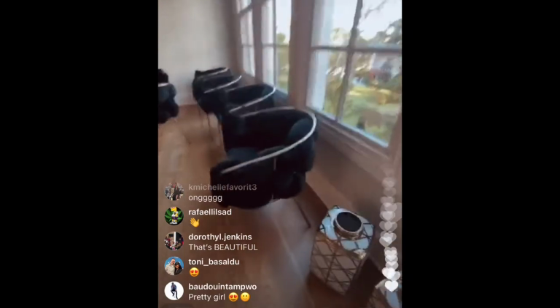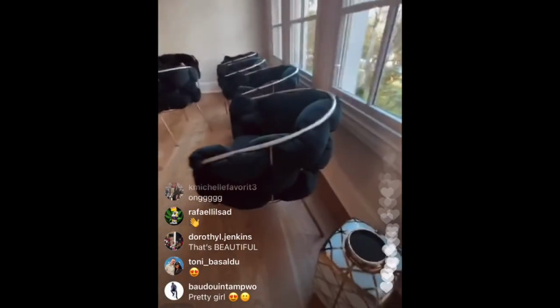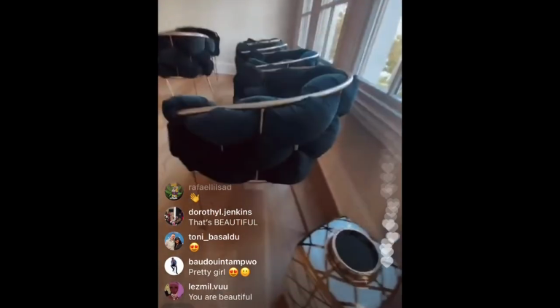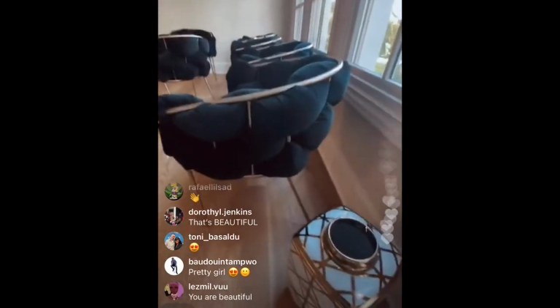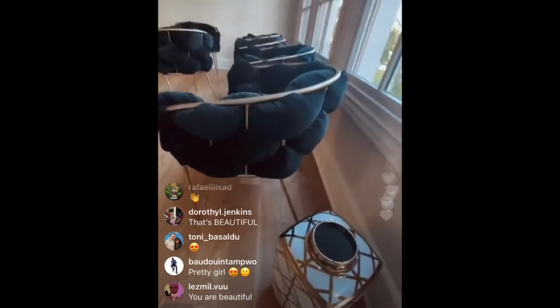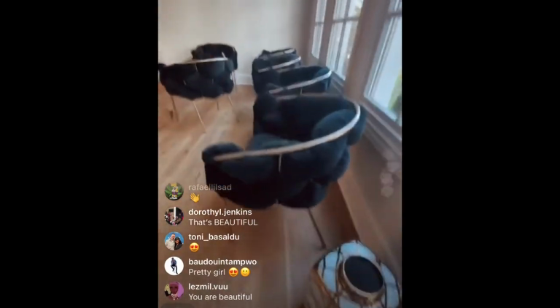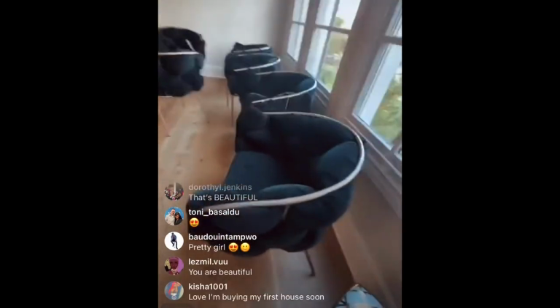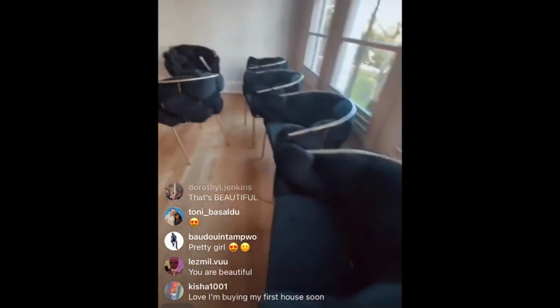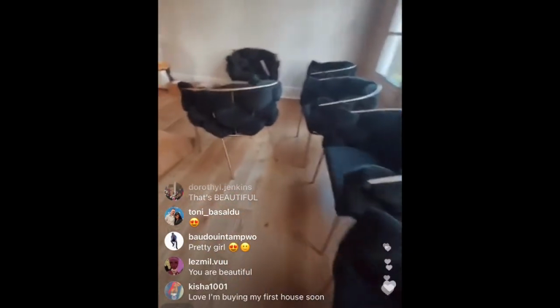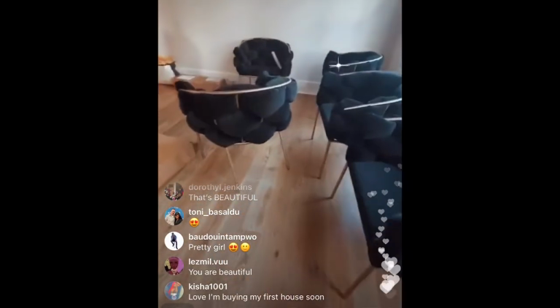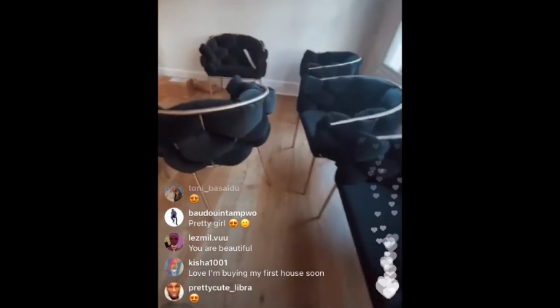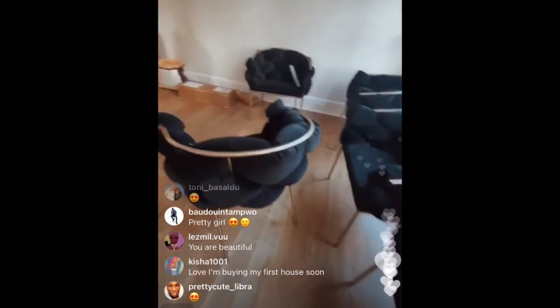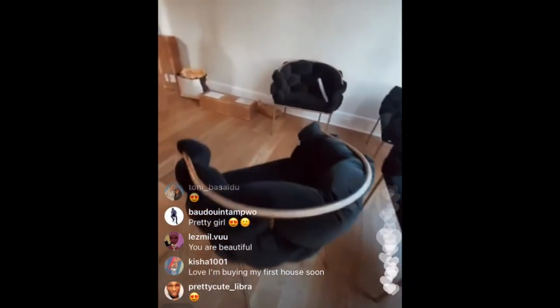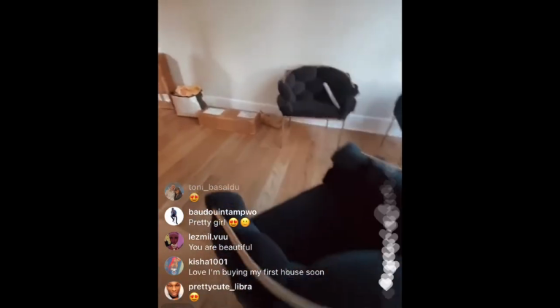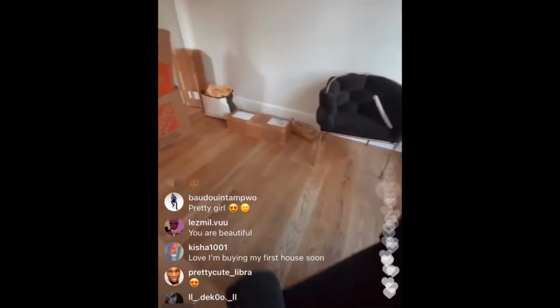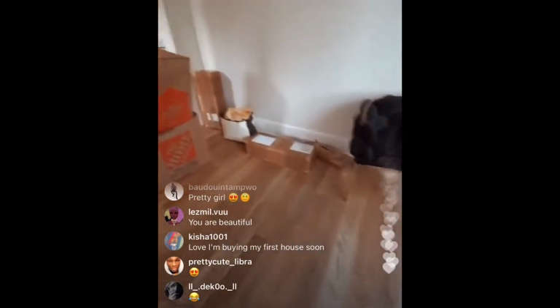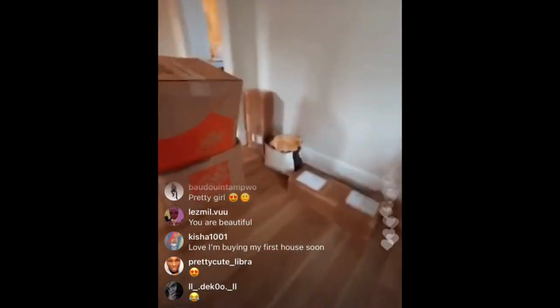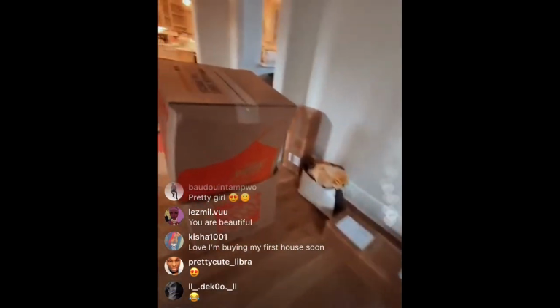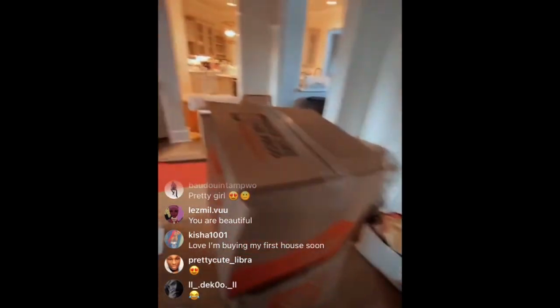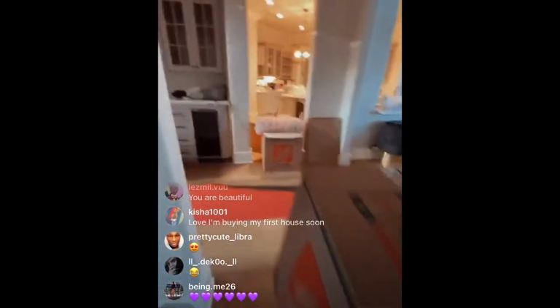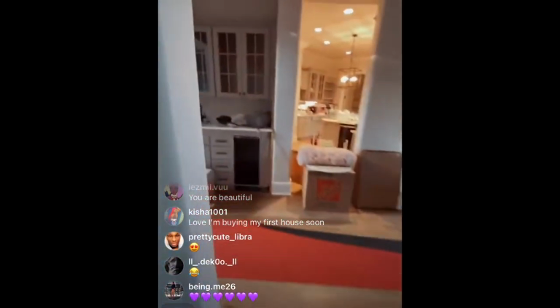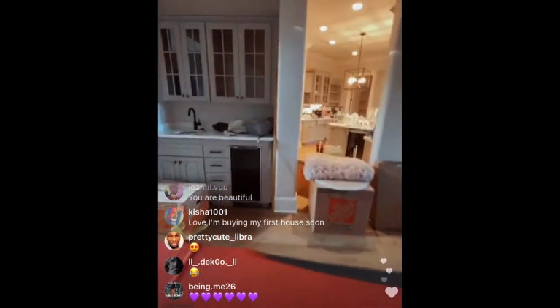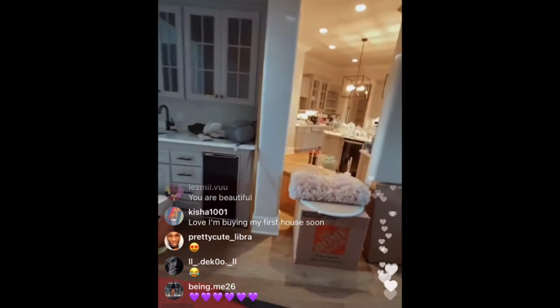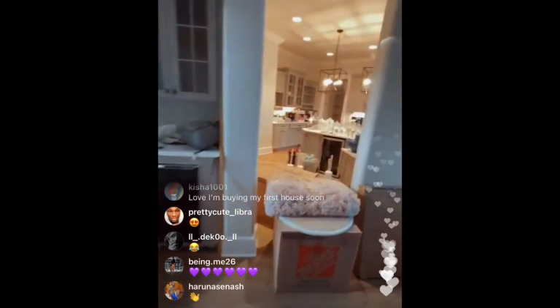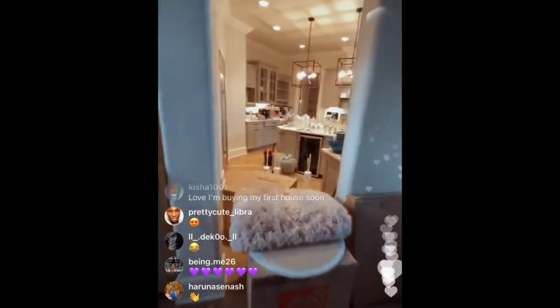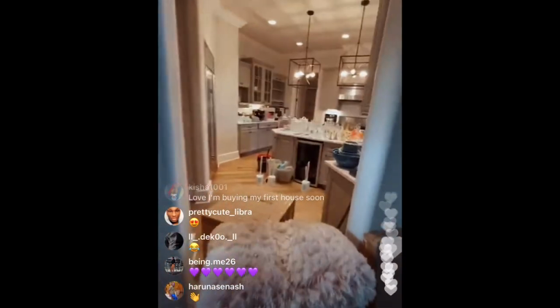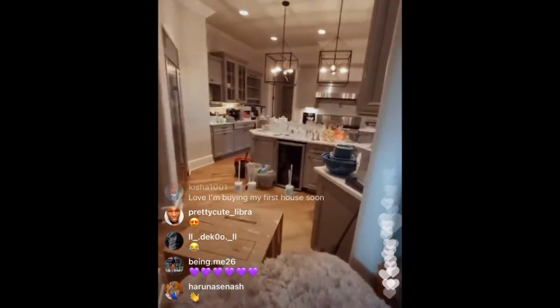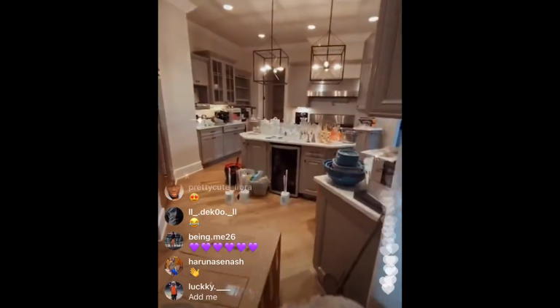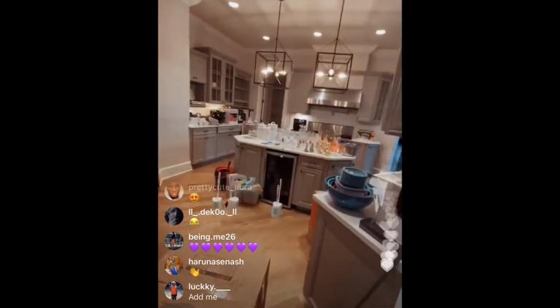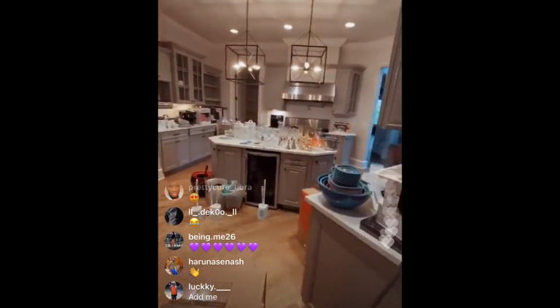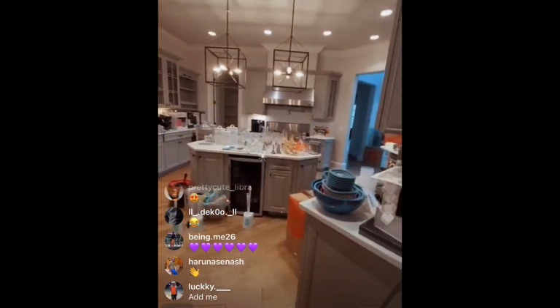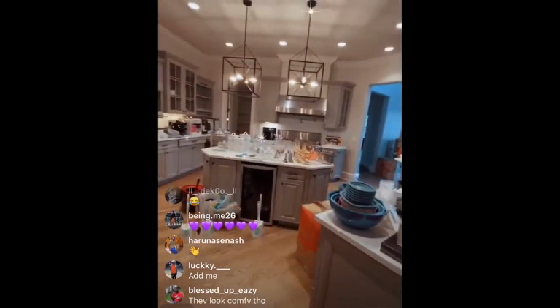These chairs are stupid. They're like bubble chairs. Look. This is my kitchen.